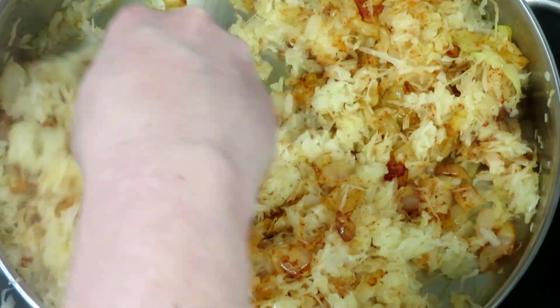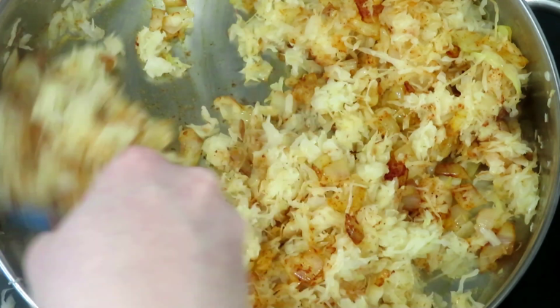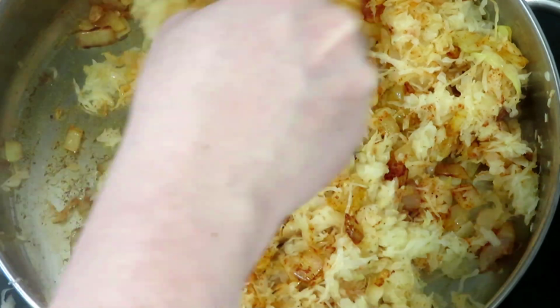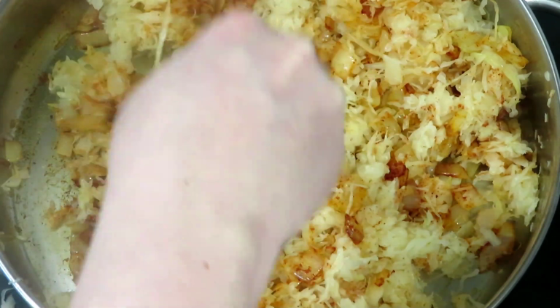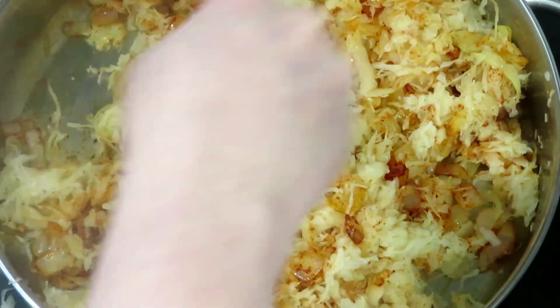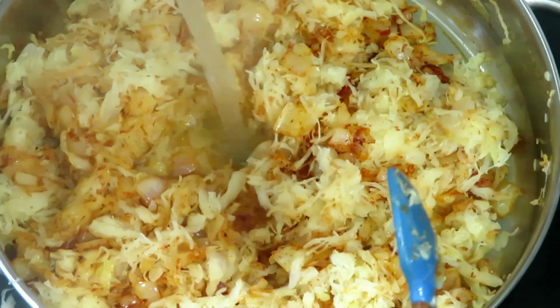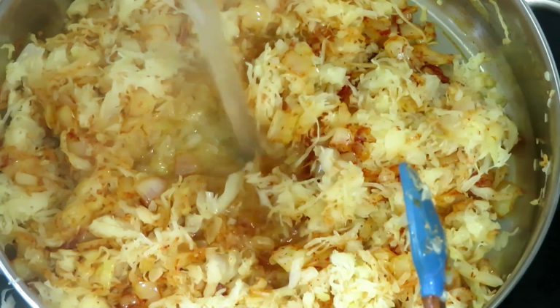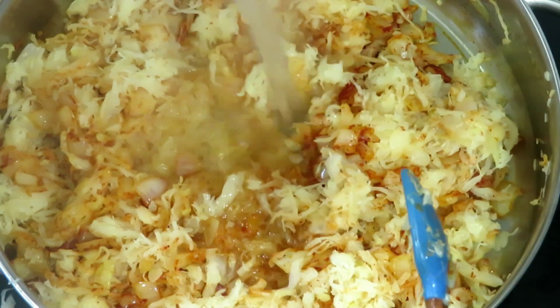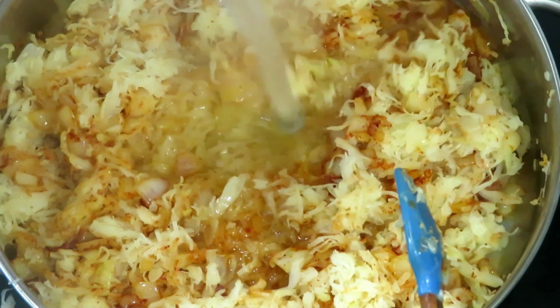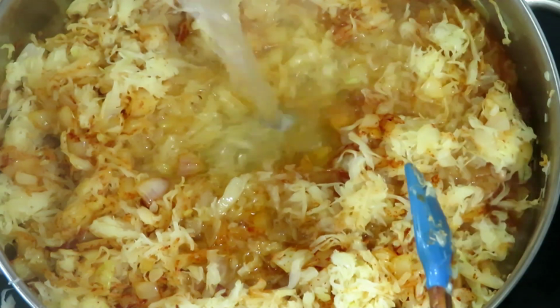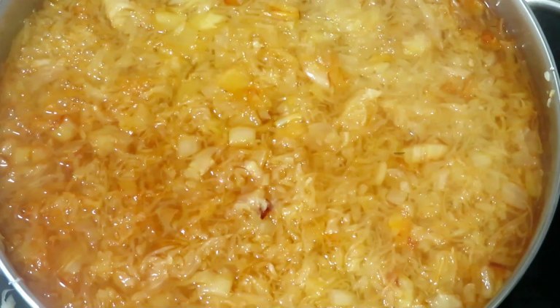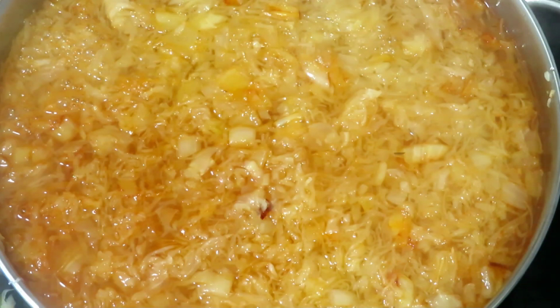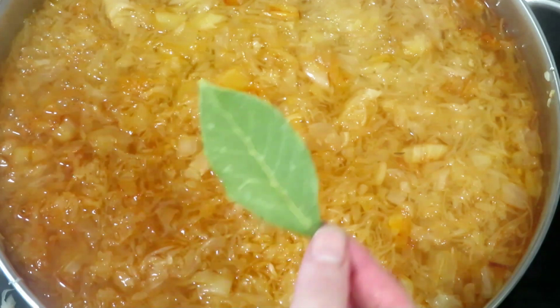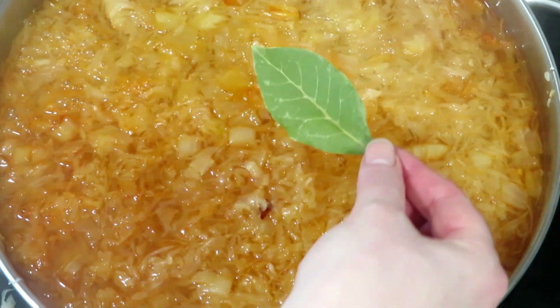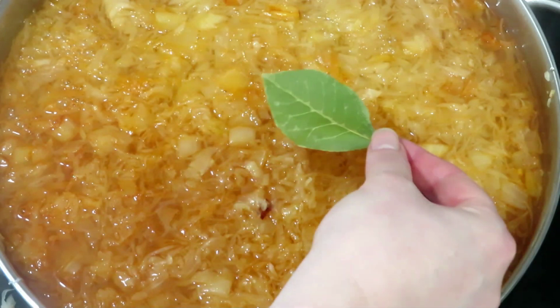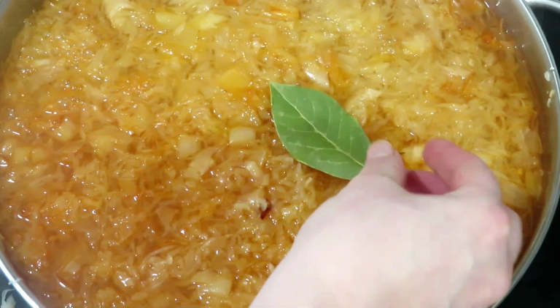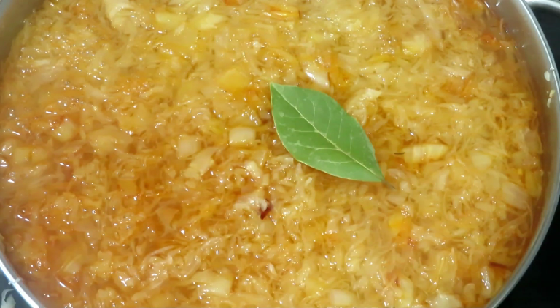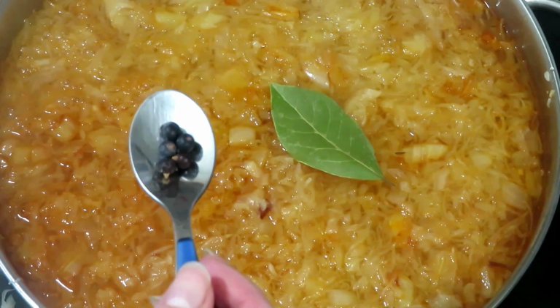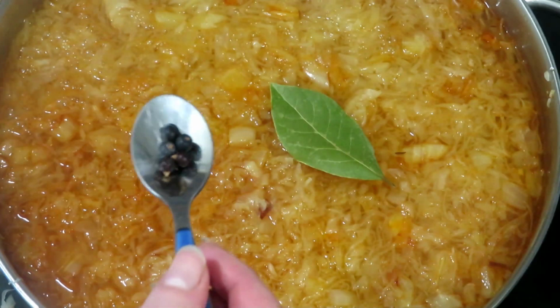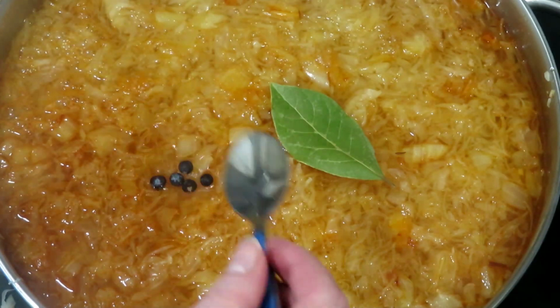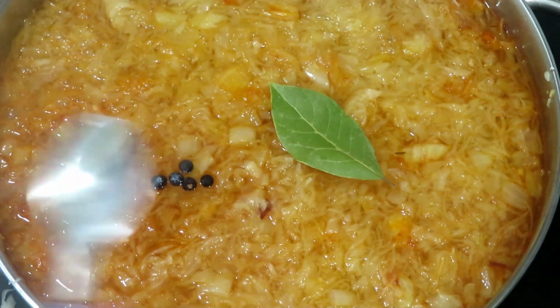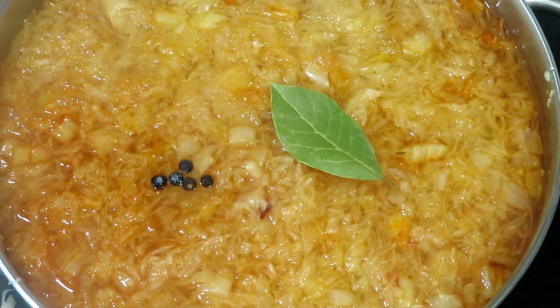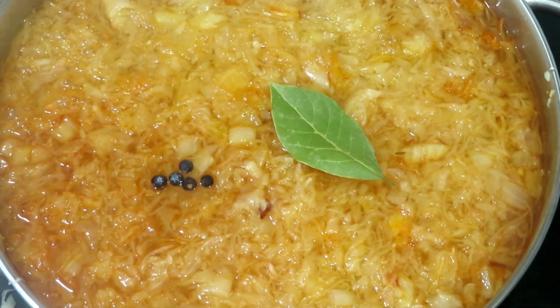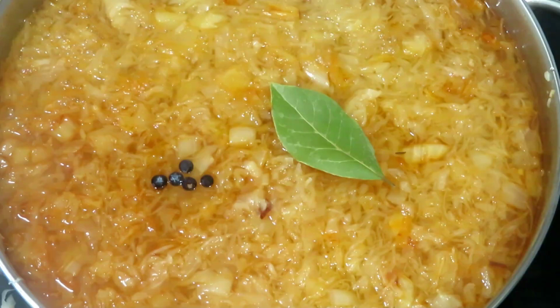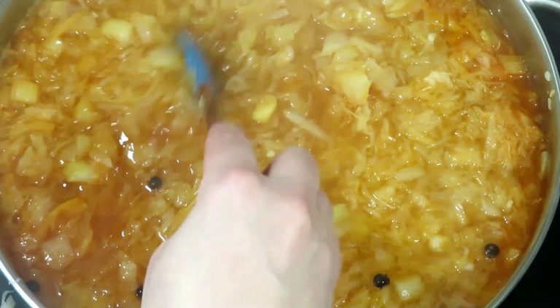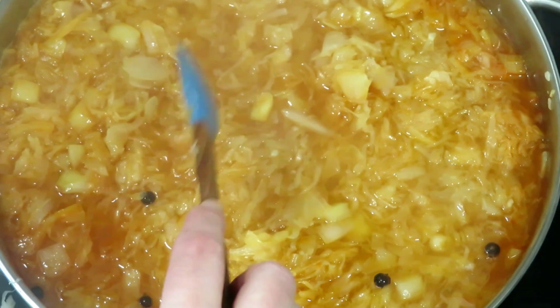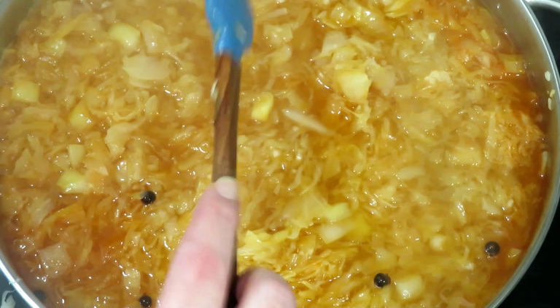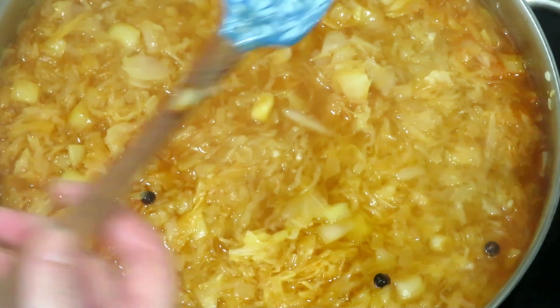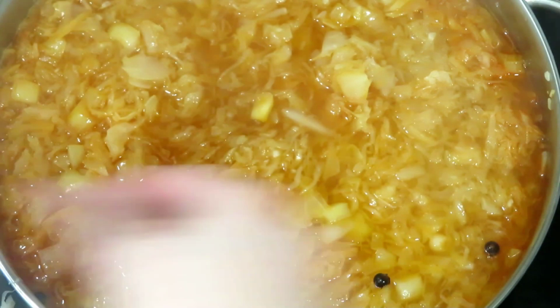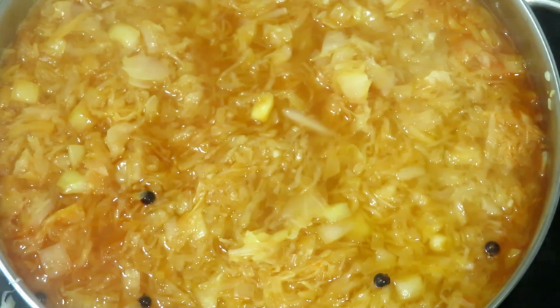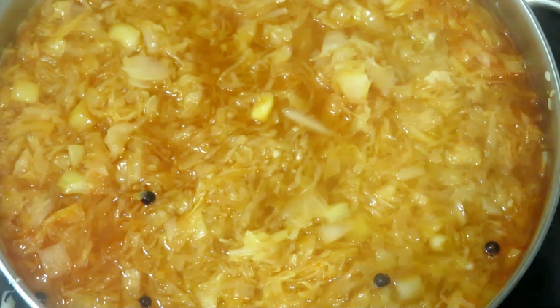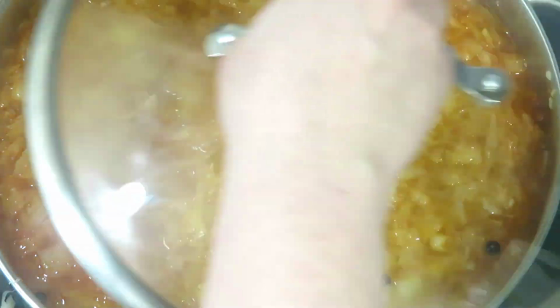Stir everything again and add boiling water. Add one bay leaf and half a teaspoon of juniper berries. Cover the pan and let the soup simmer gently.